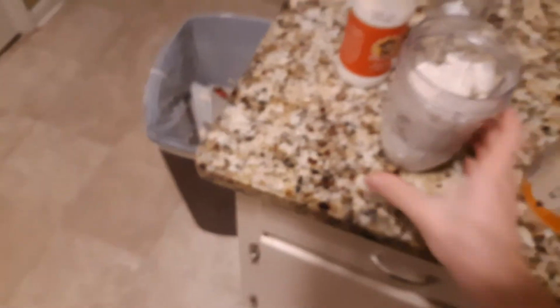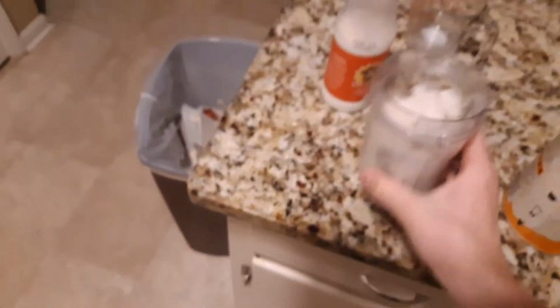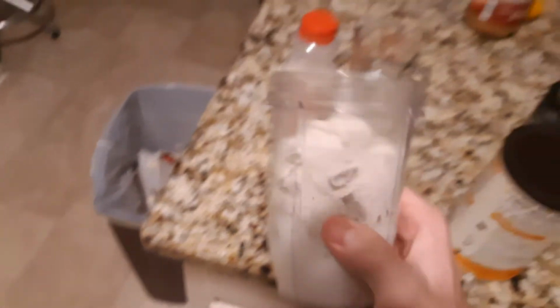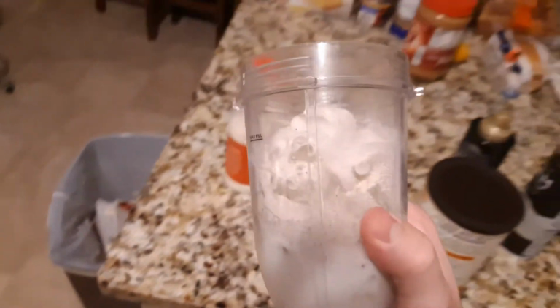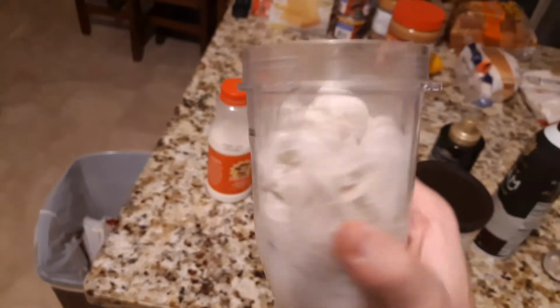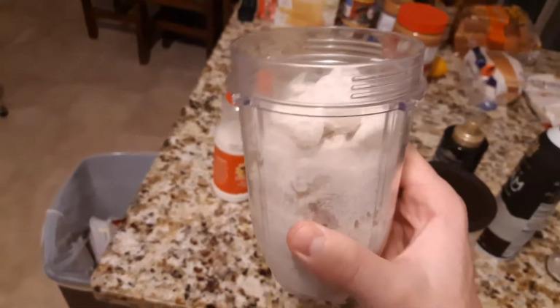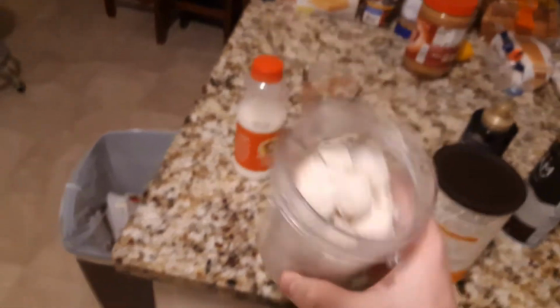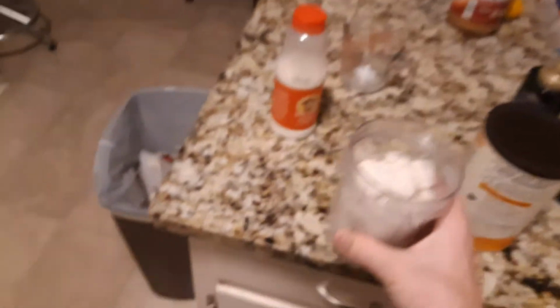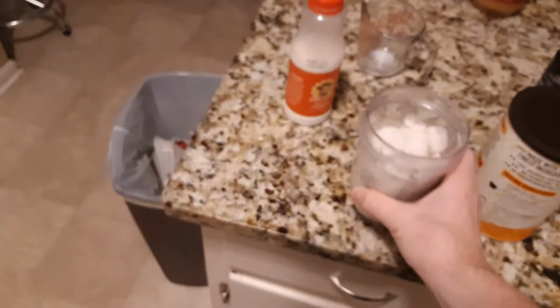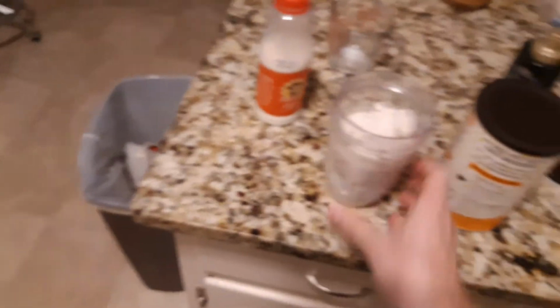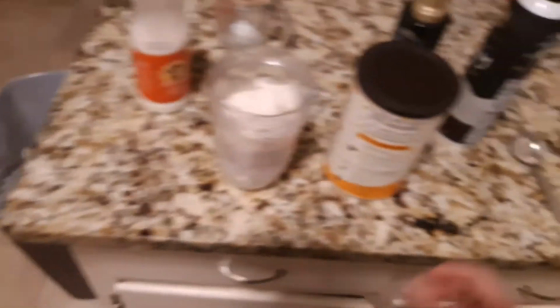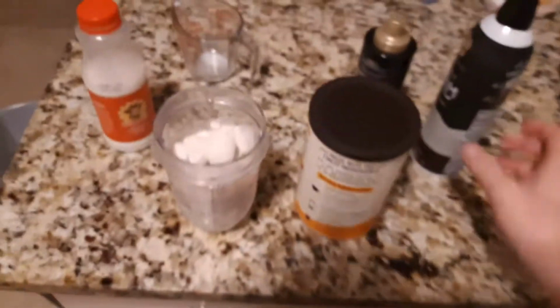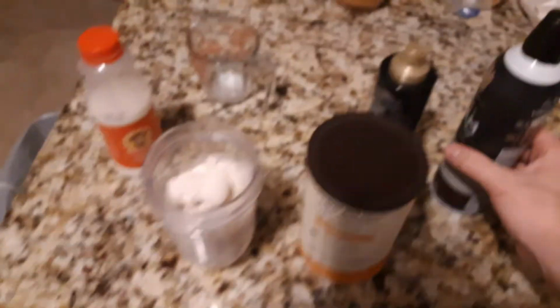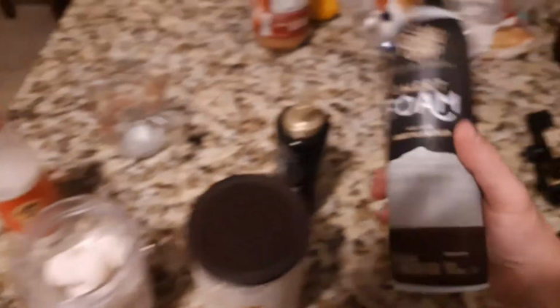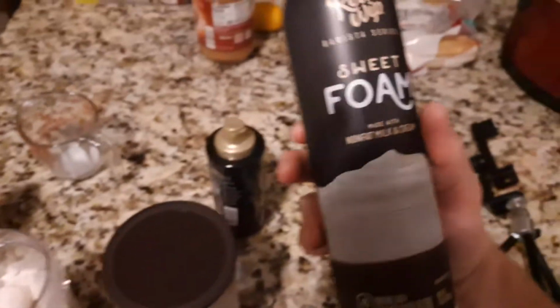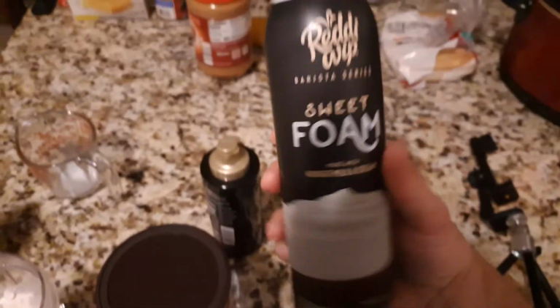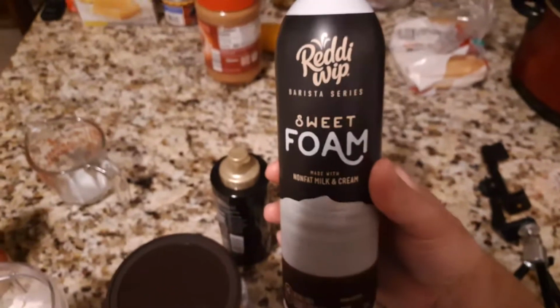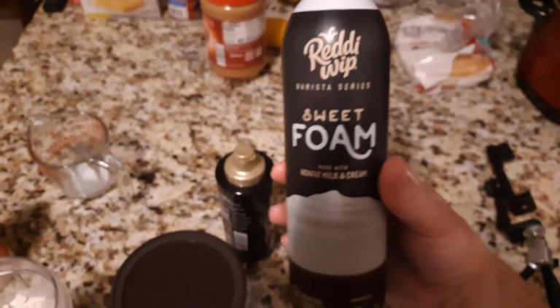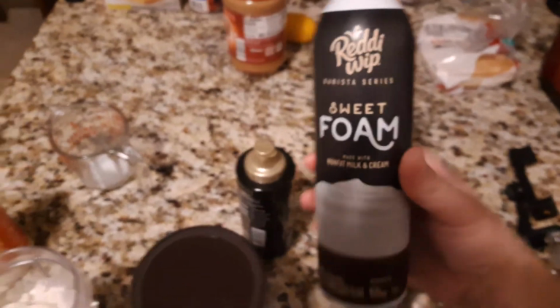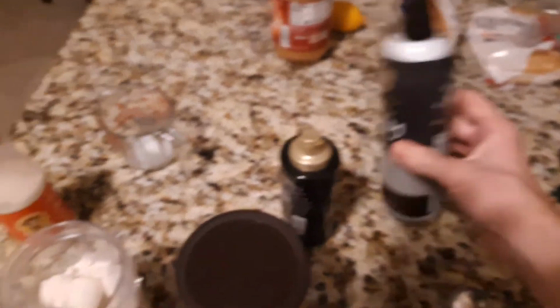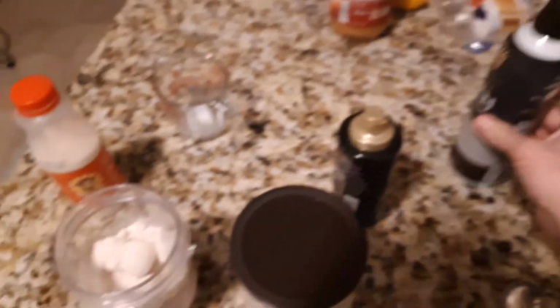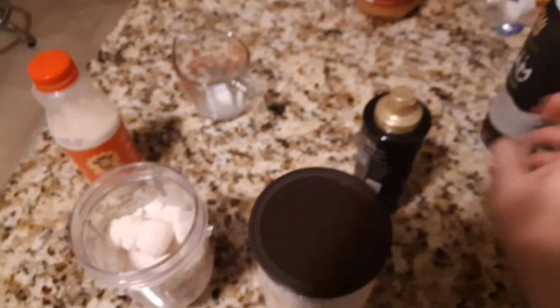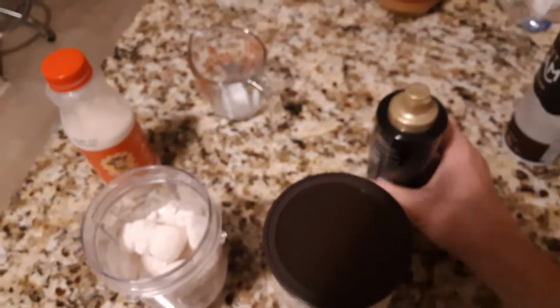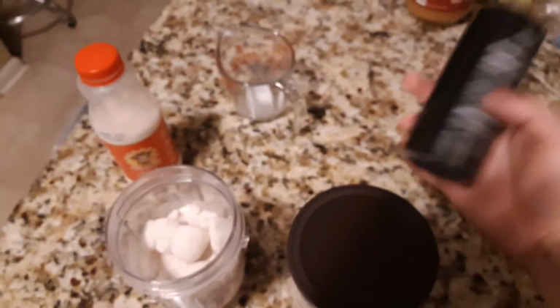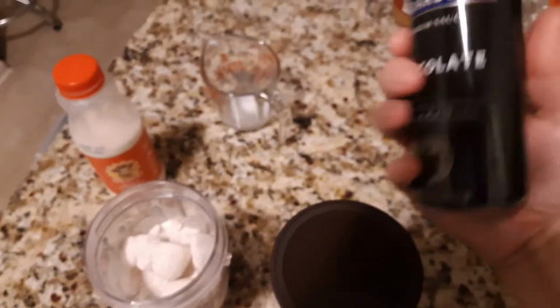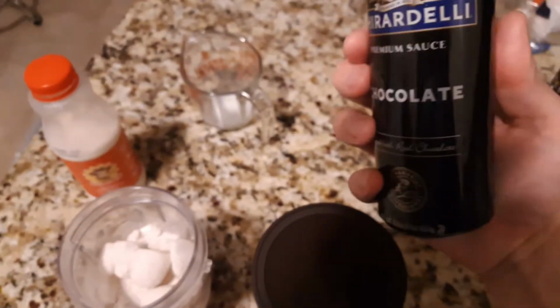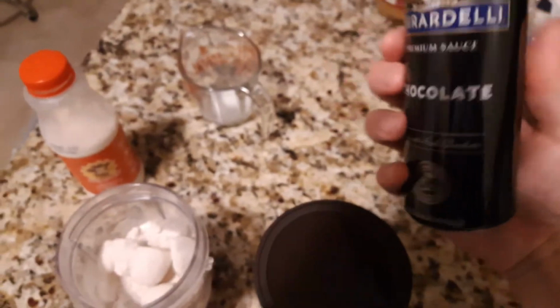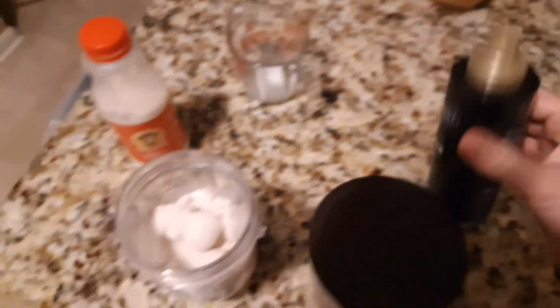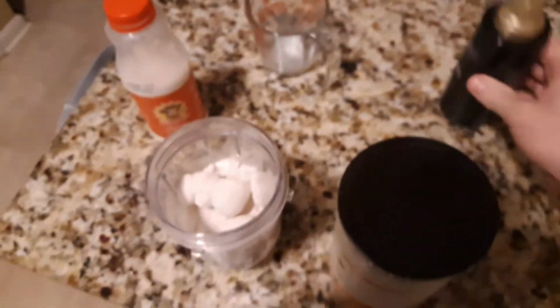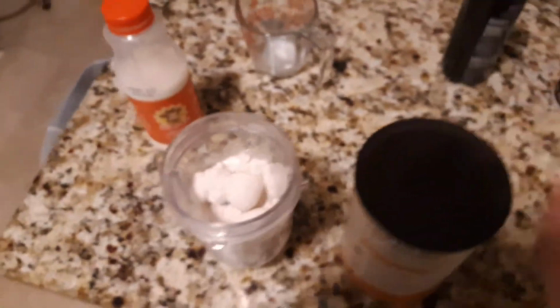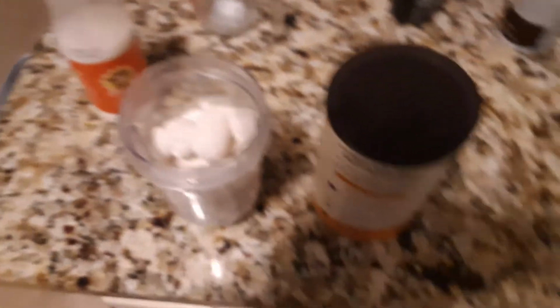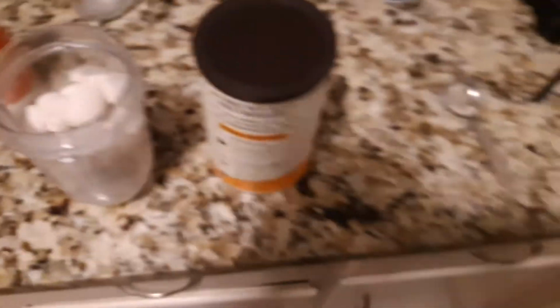So there I have it all in my blender cup, and I'm going to top it with — well, this because I don't have whipped cream, and this because I like chocolate sauce.